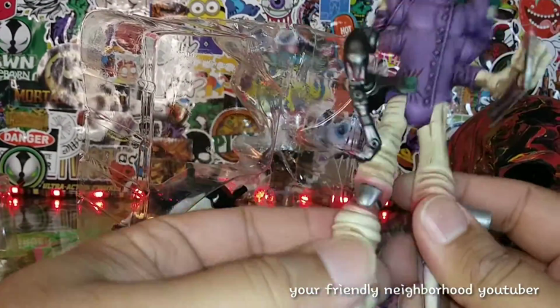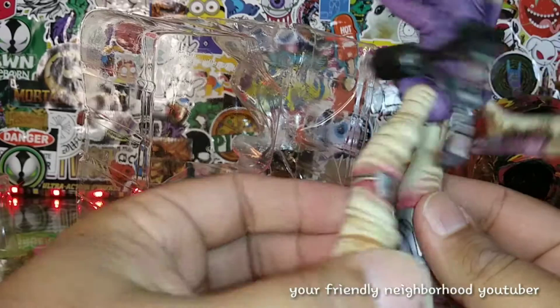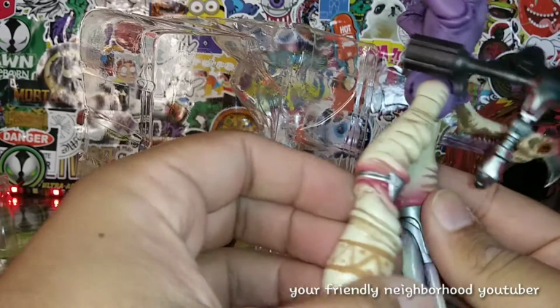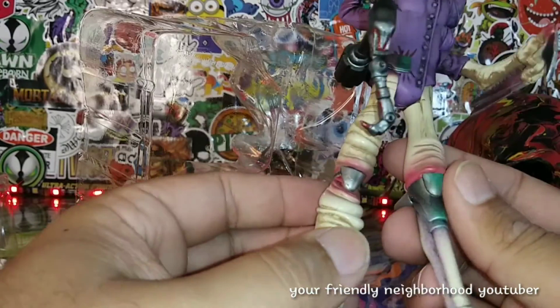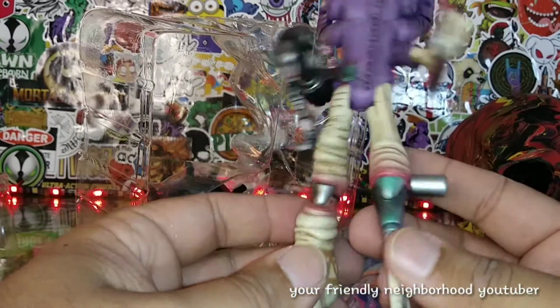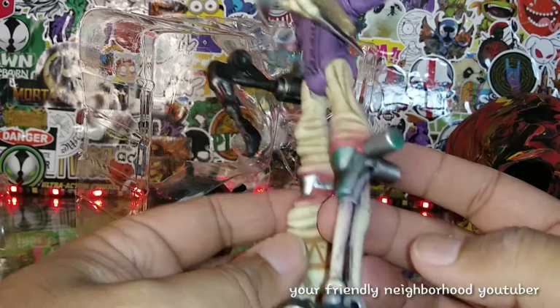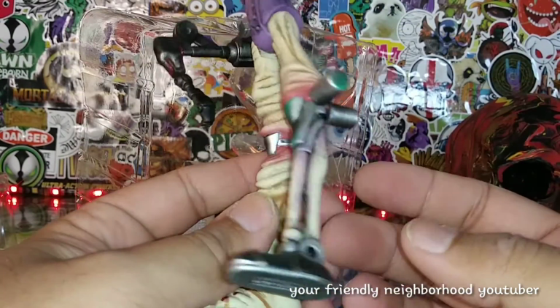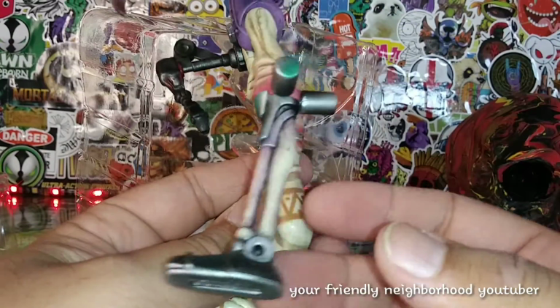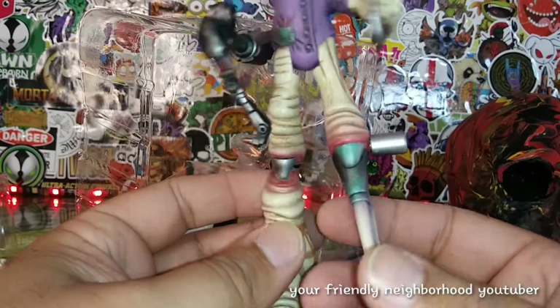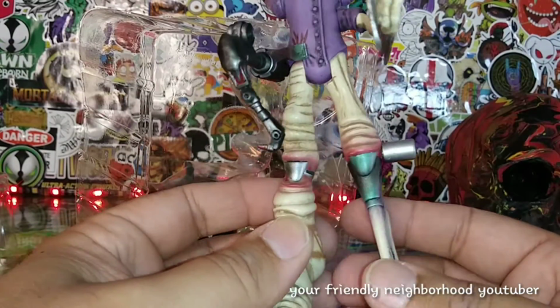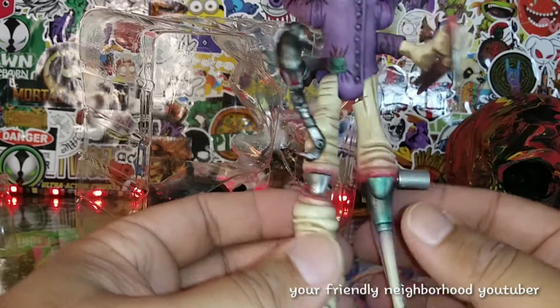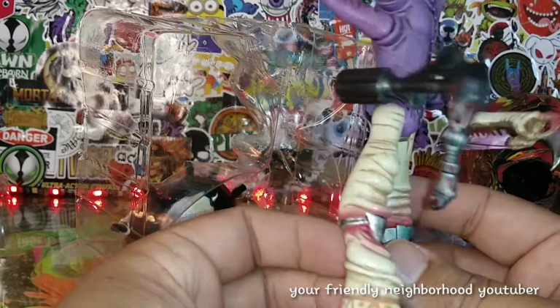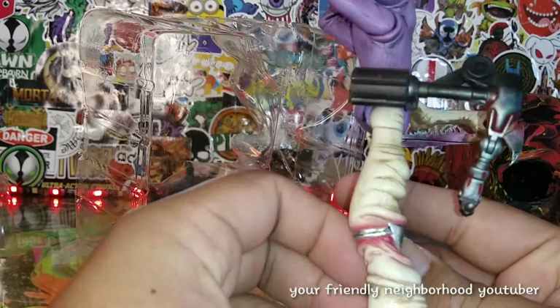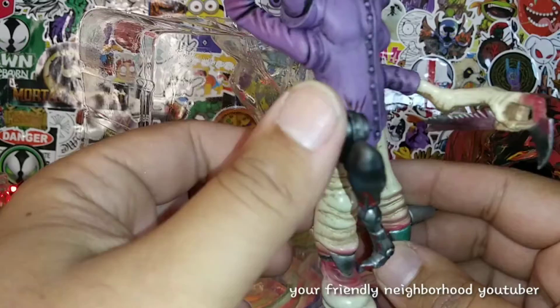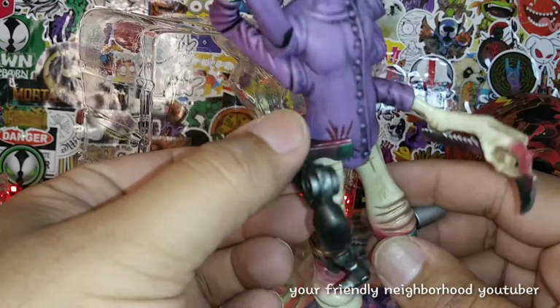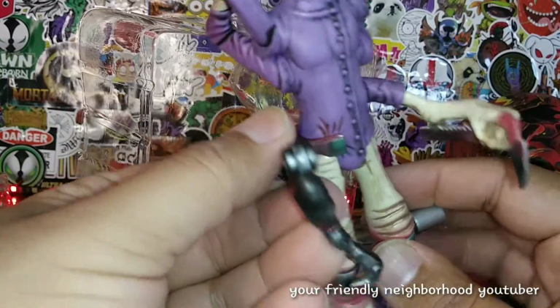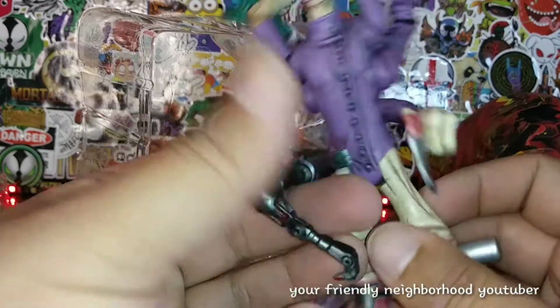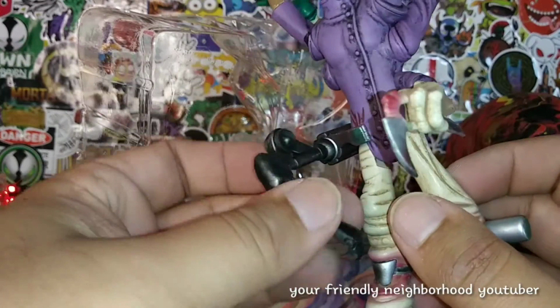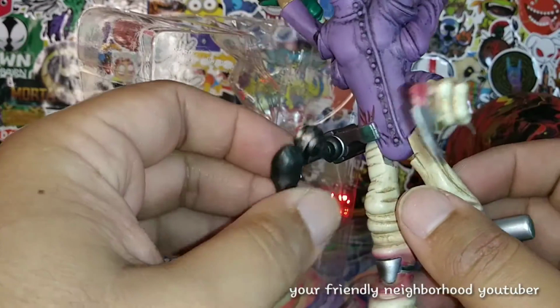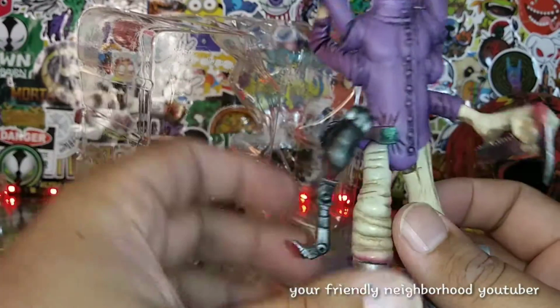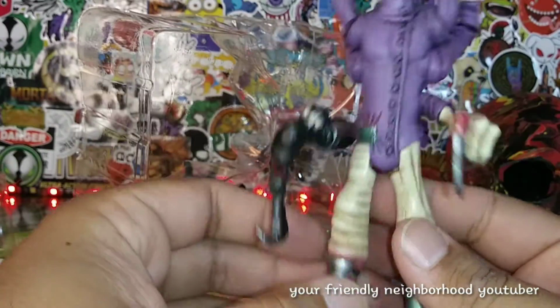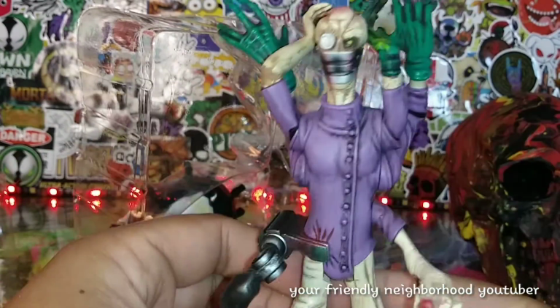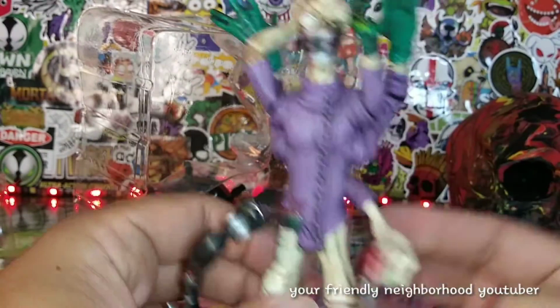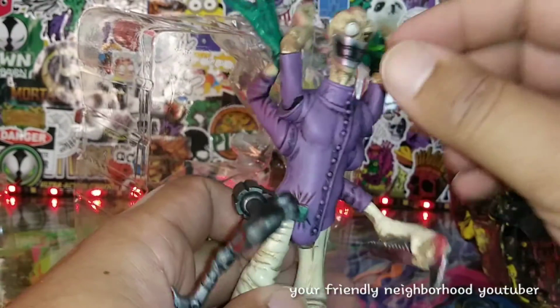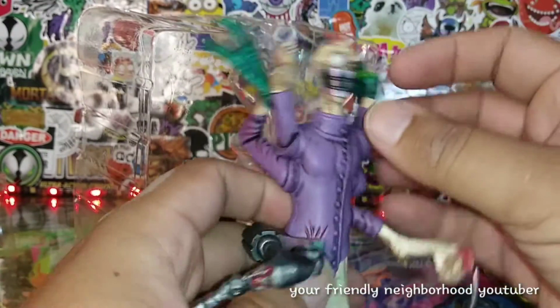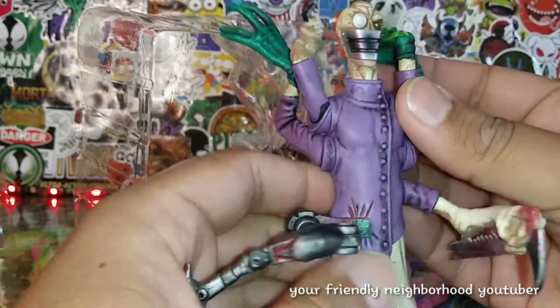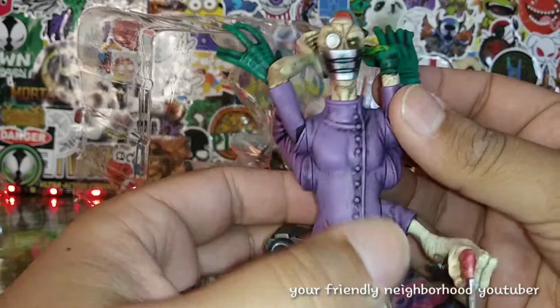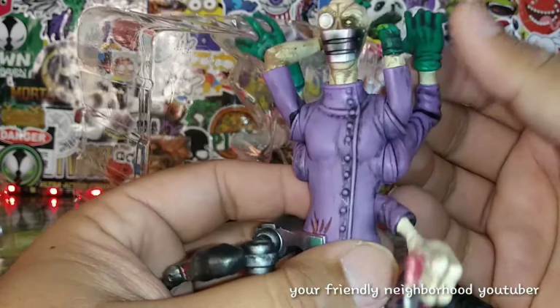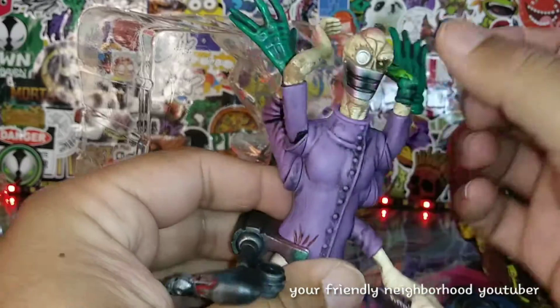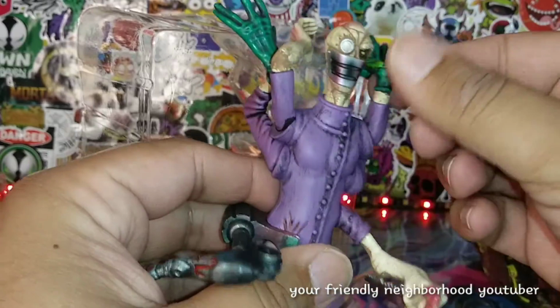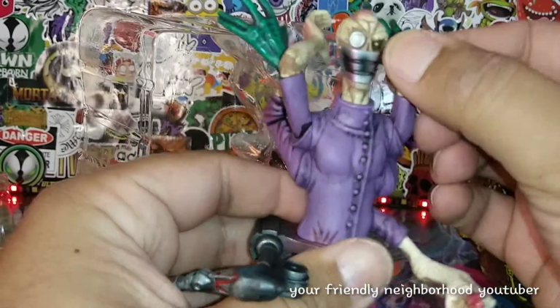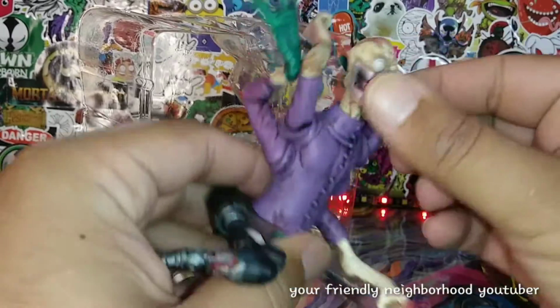Dude, this is by far one of the creepiest things I've ever seen. So, where do we start? Let's start at the top — he has like four arms here.